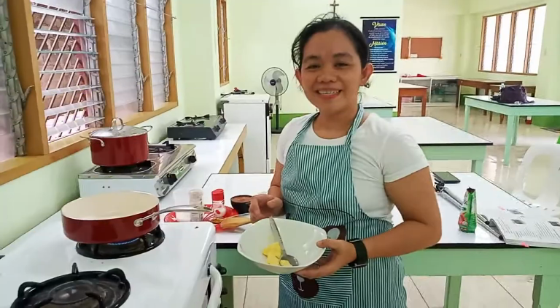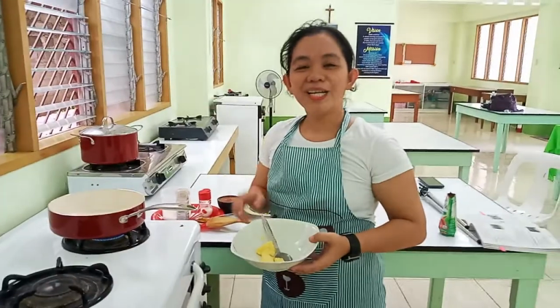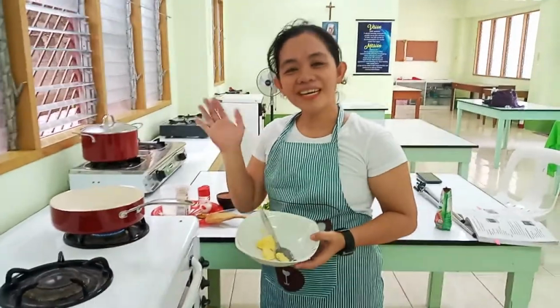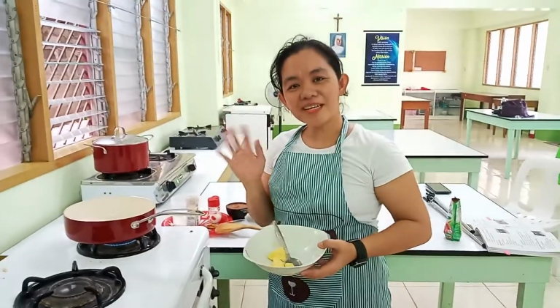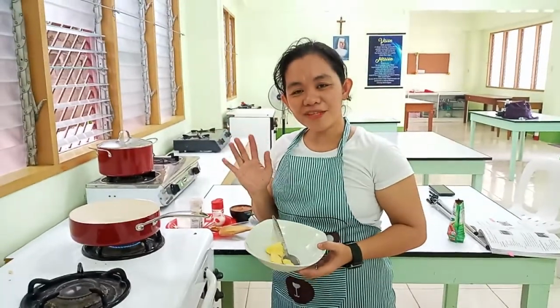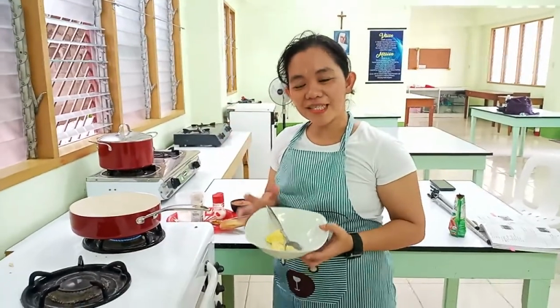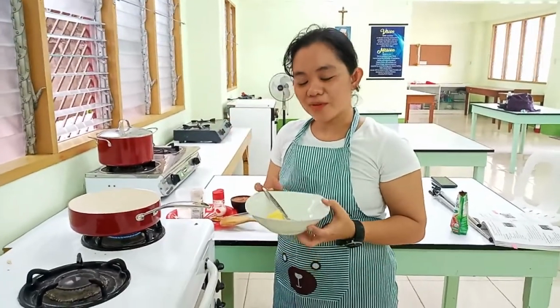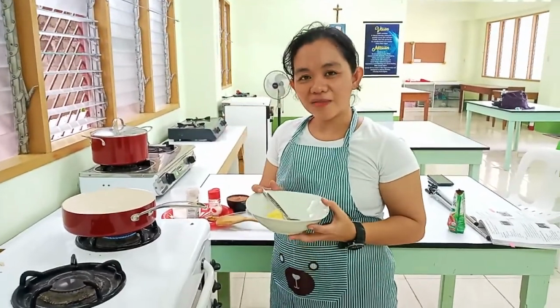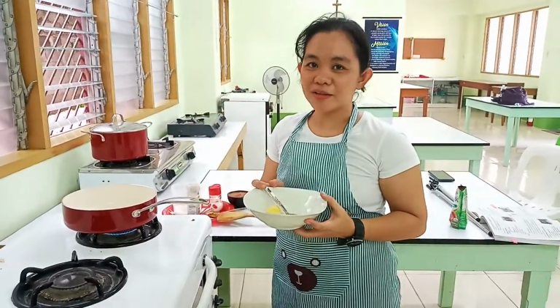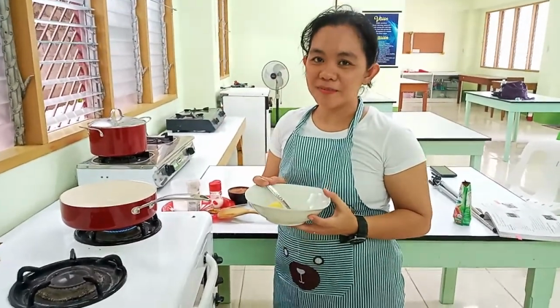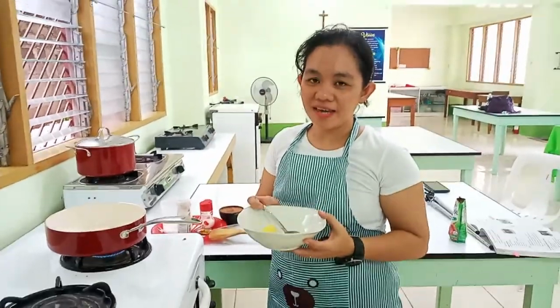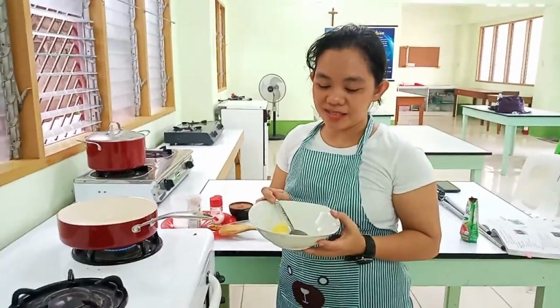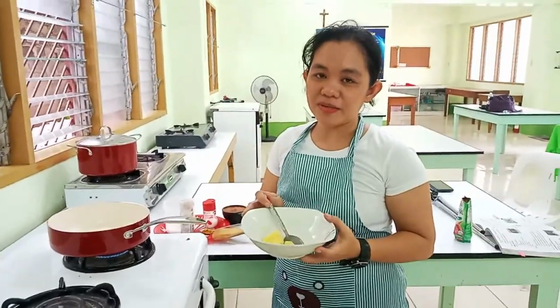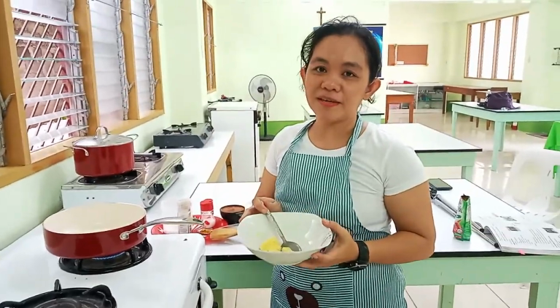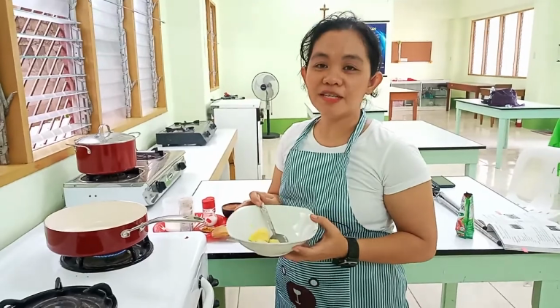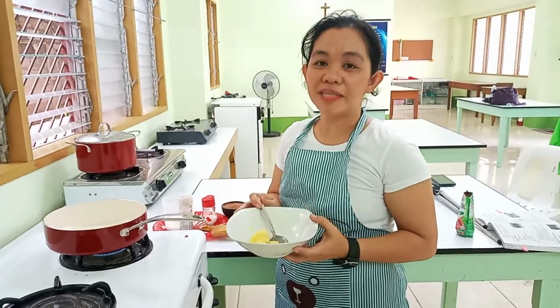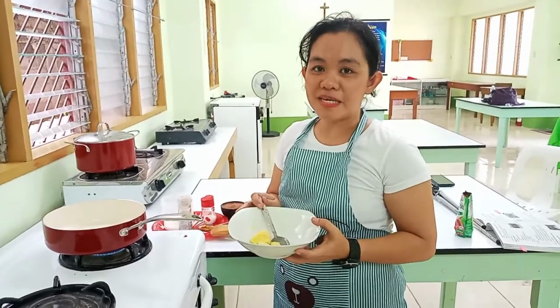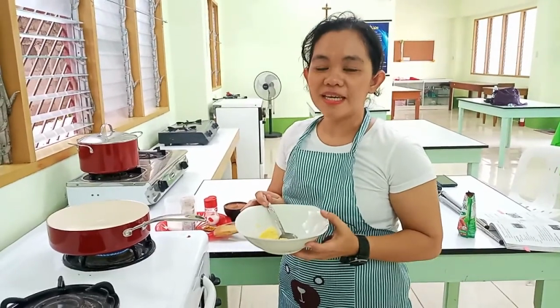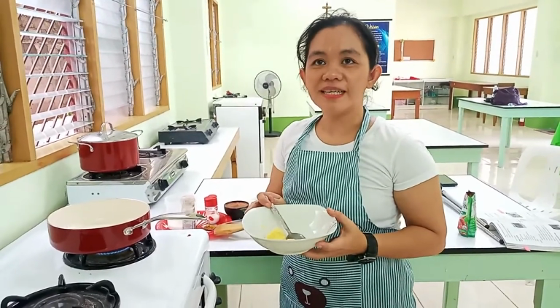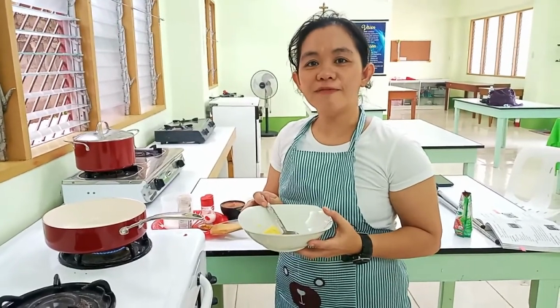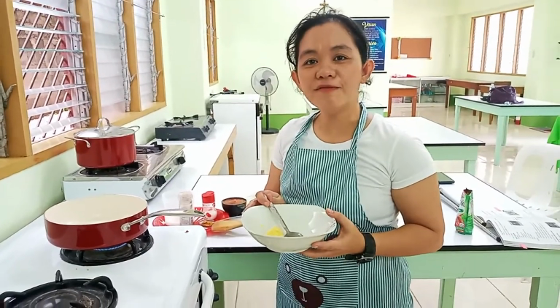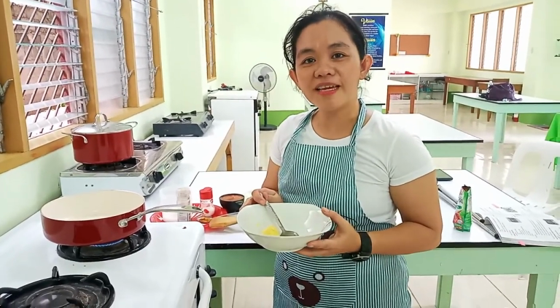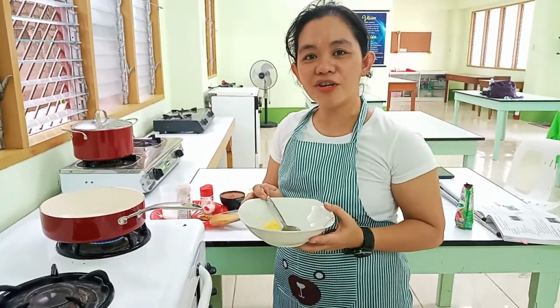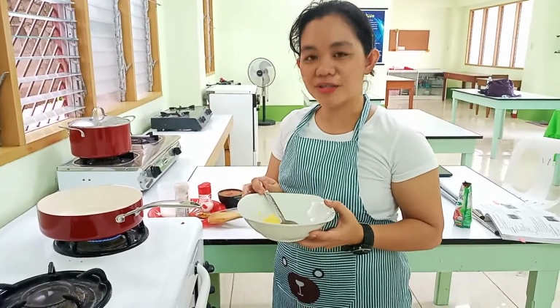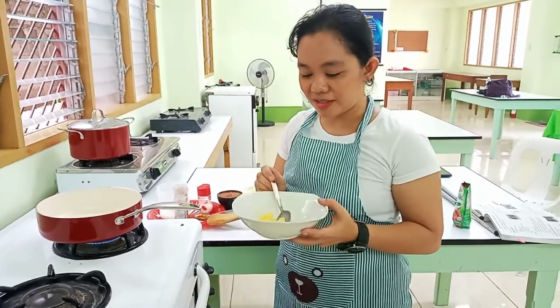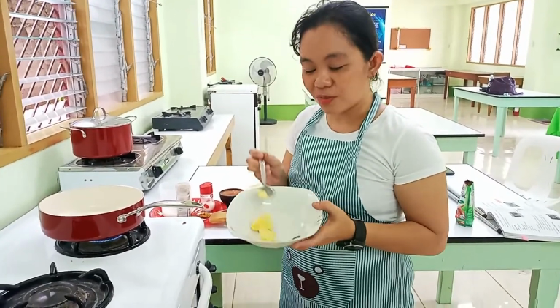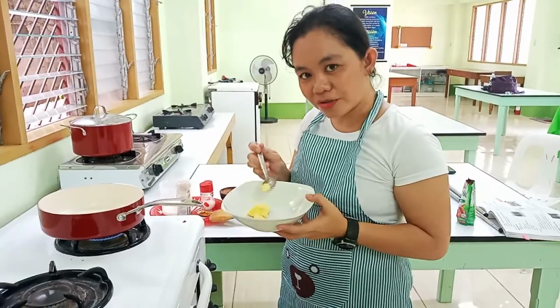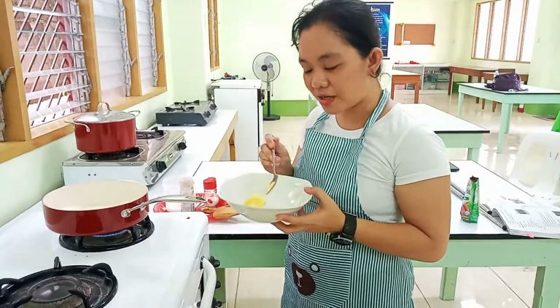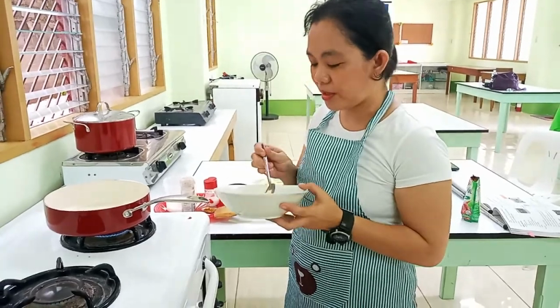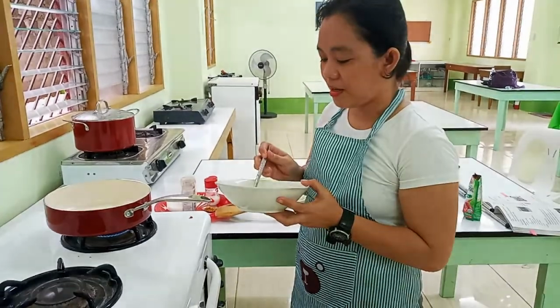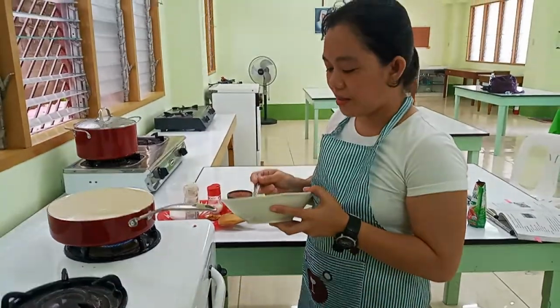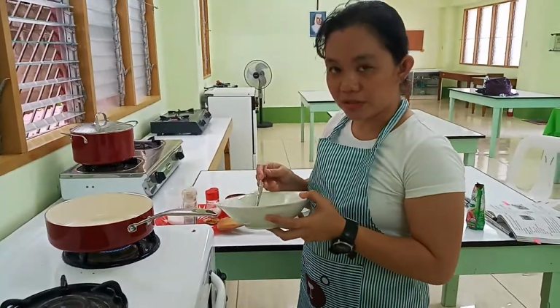Hello again, mga kaputis. We have another recipe and this will be the fish recipe. It is a fish-related grilled sauce. So we are going to start with butter.